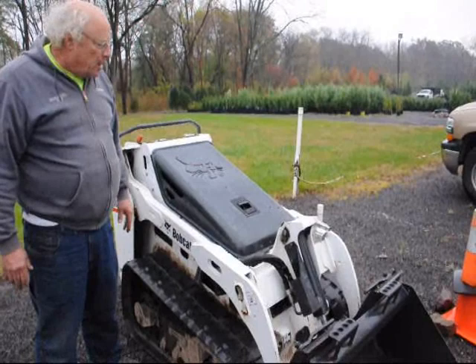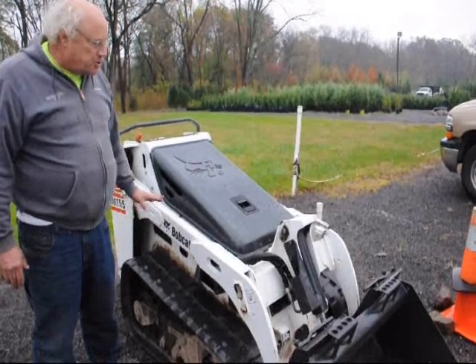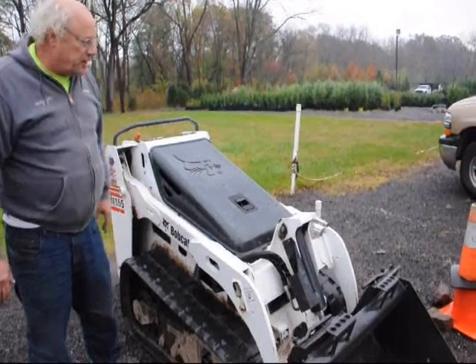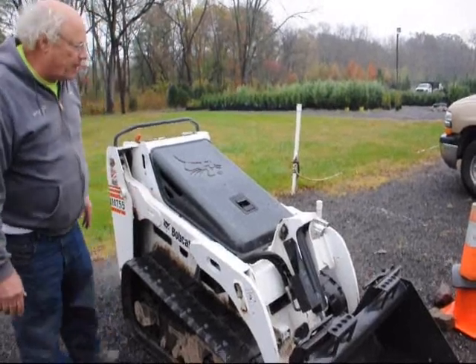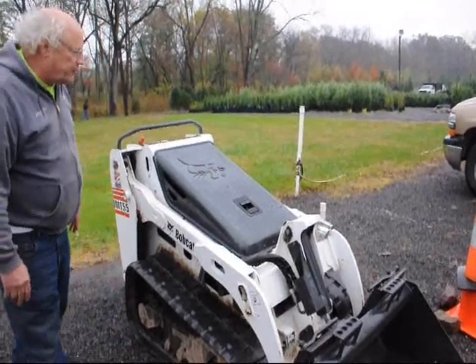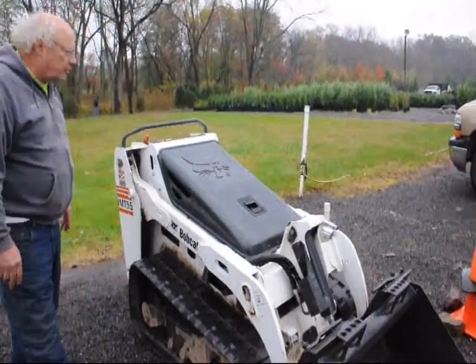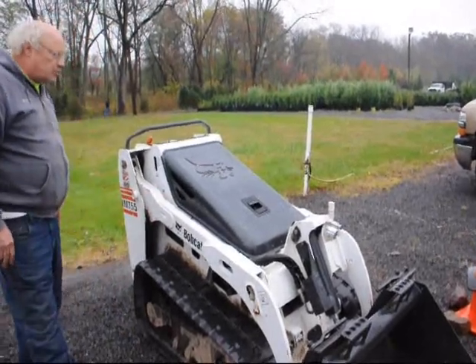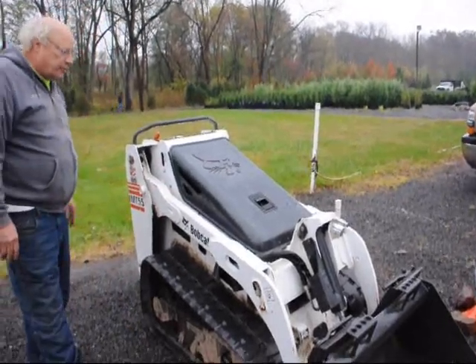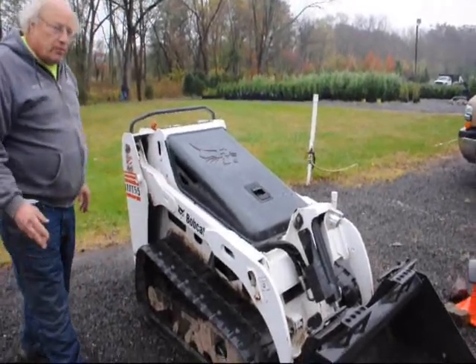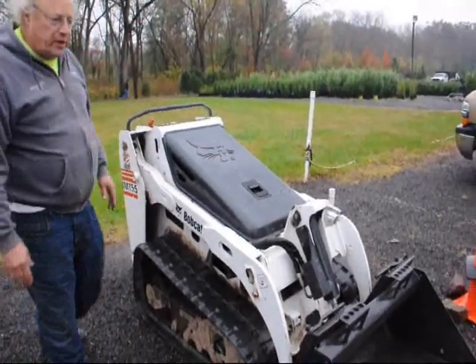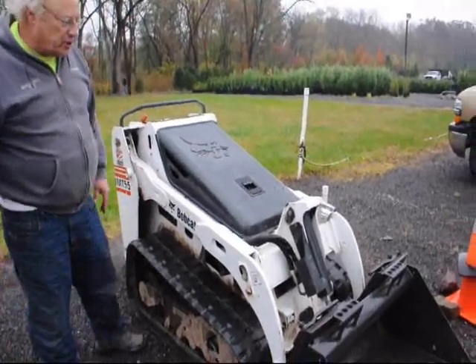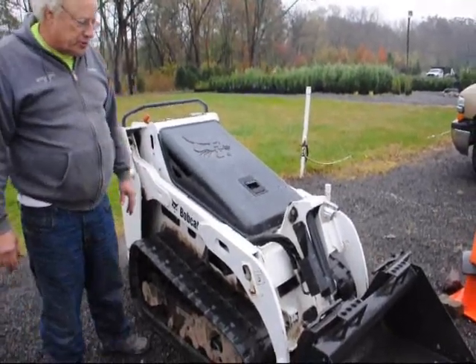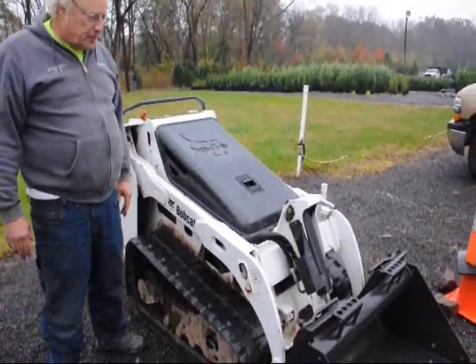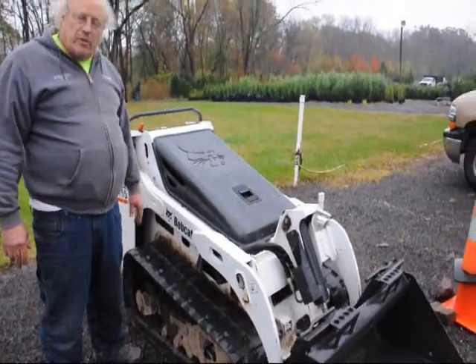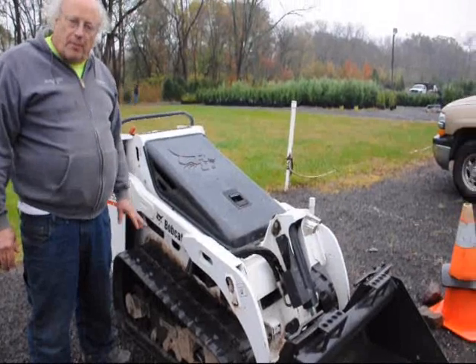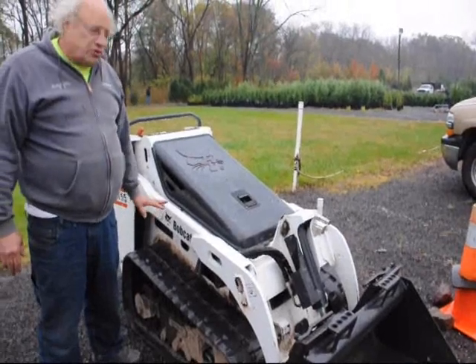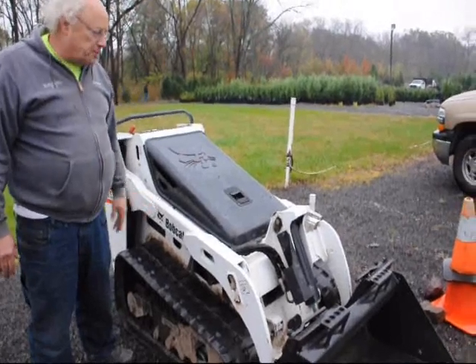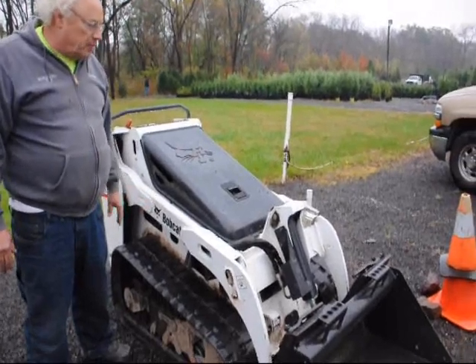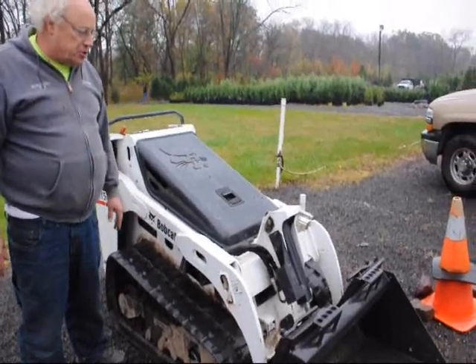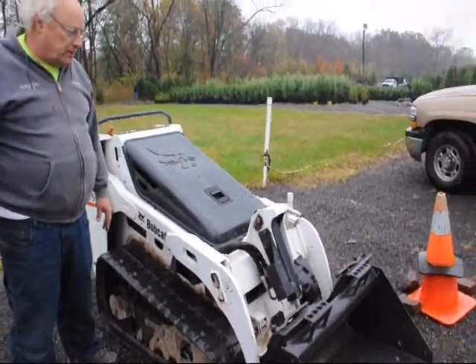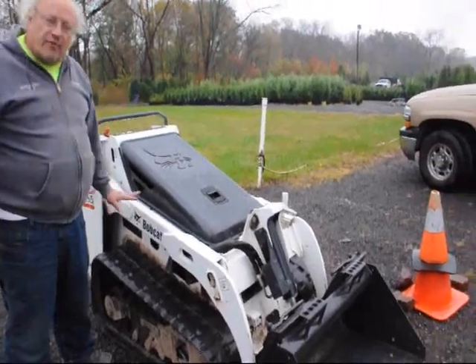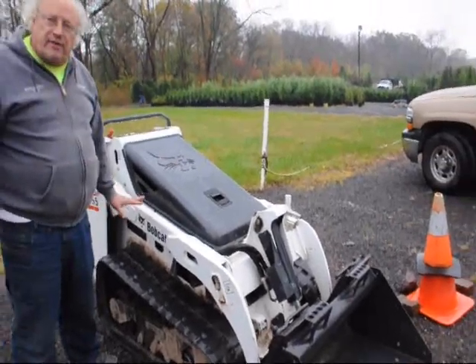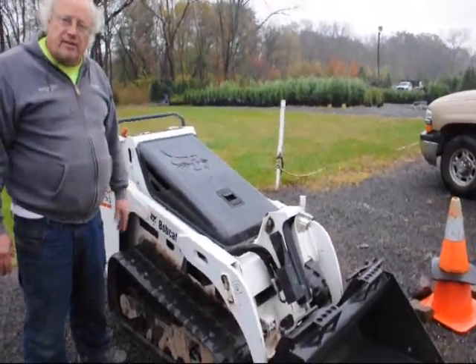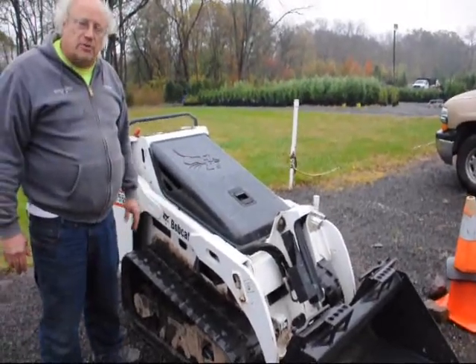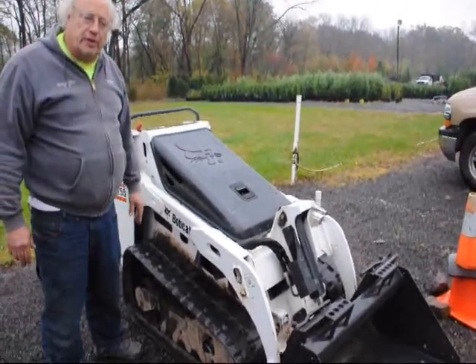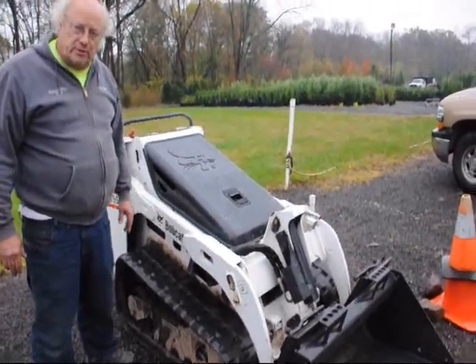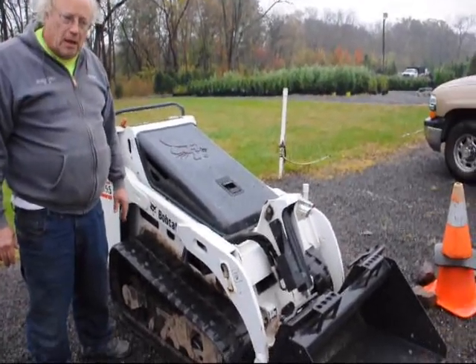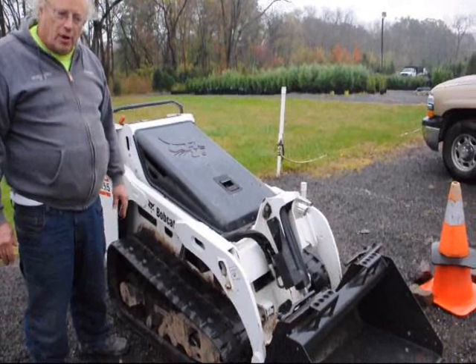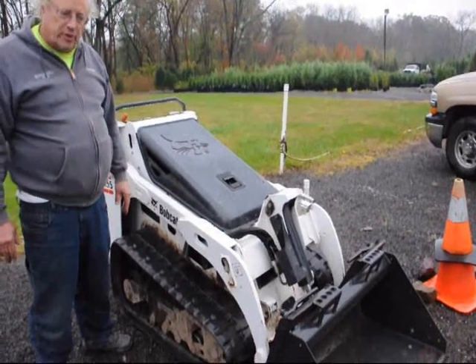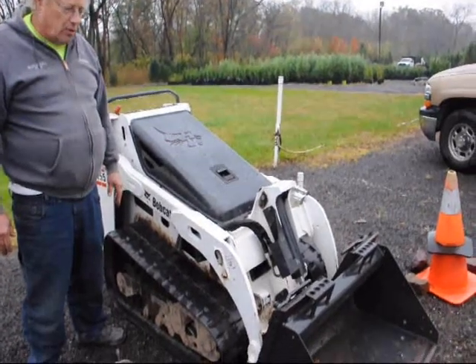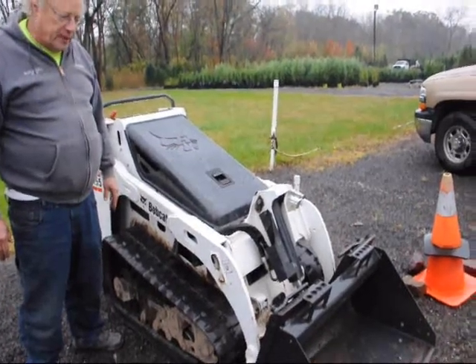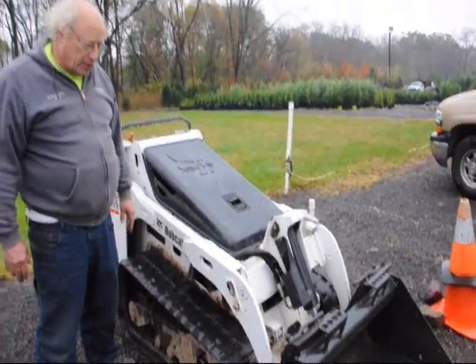This machine has about fifteen hundred hours on it for three years in use. We've probably transplanted with this machine five to ten thousand trees — large trees all over the east coast.